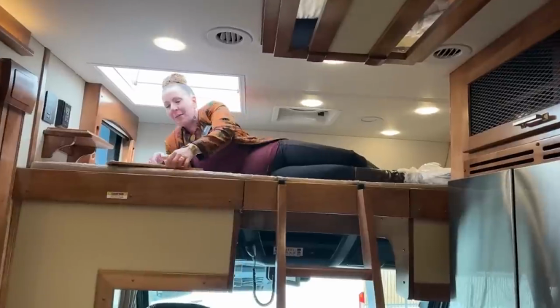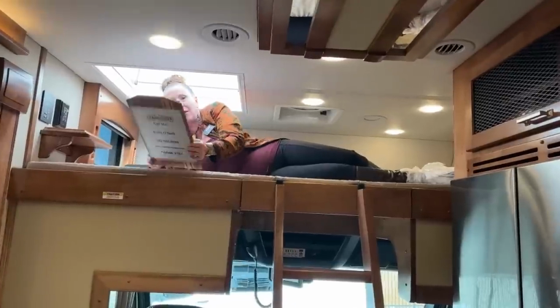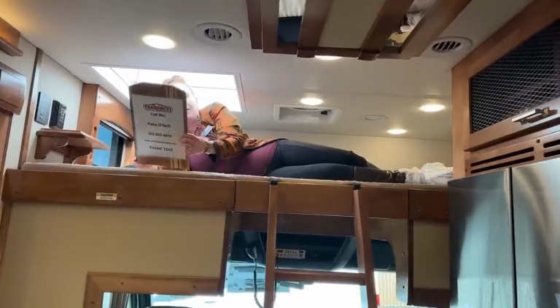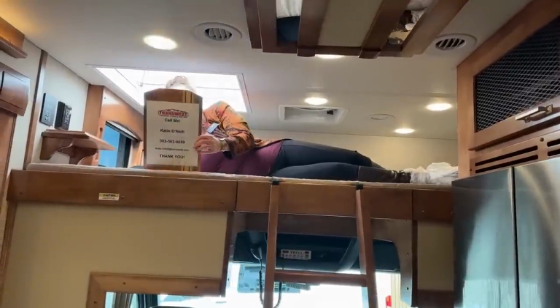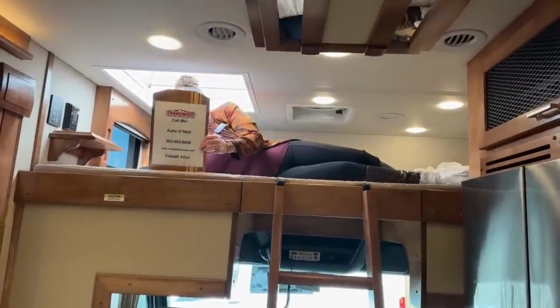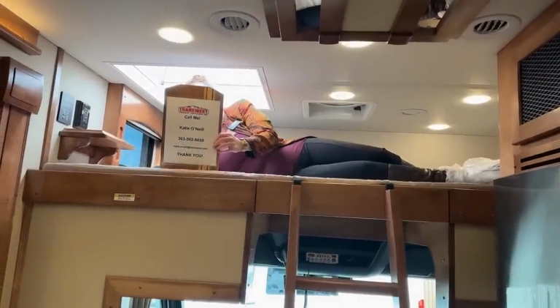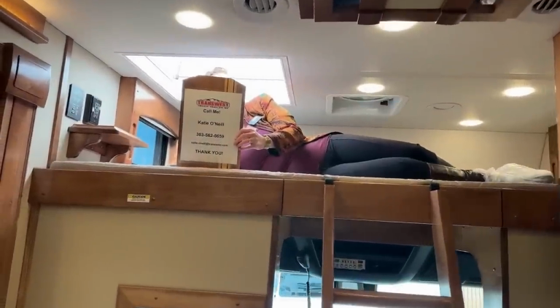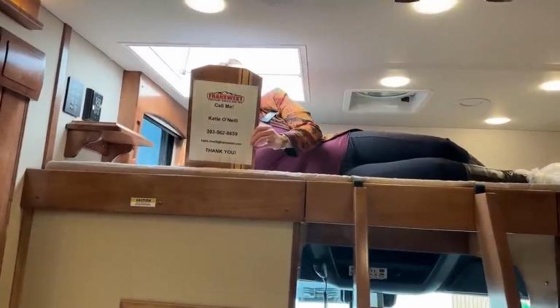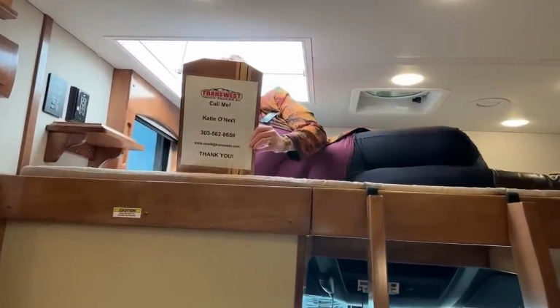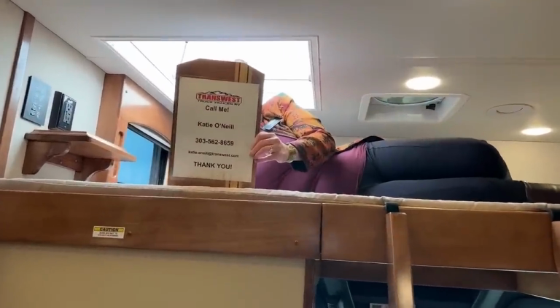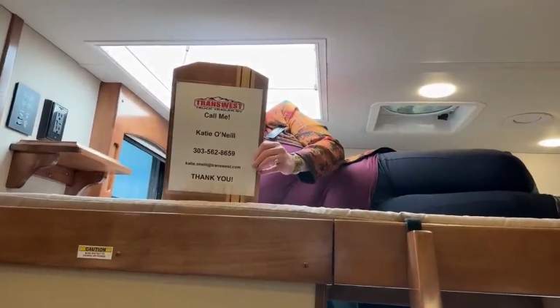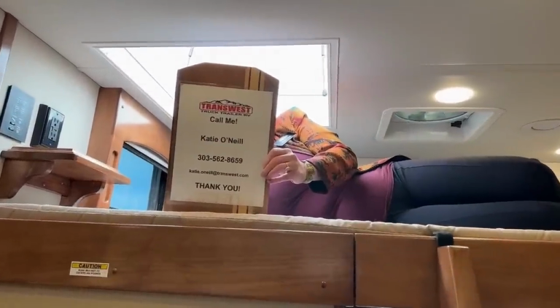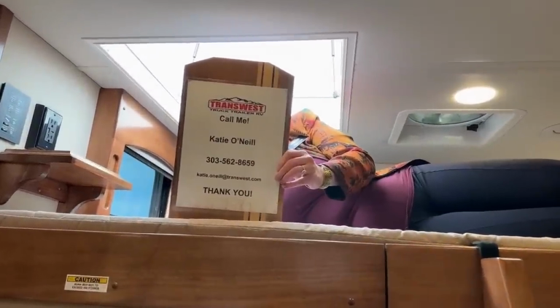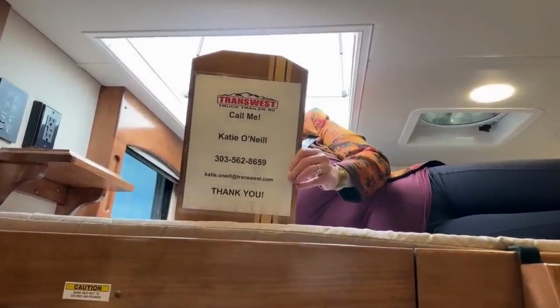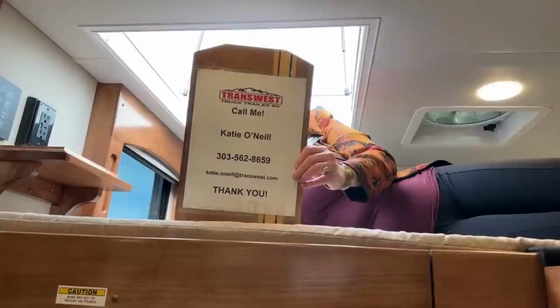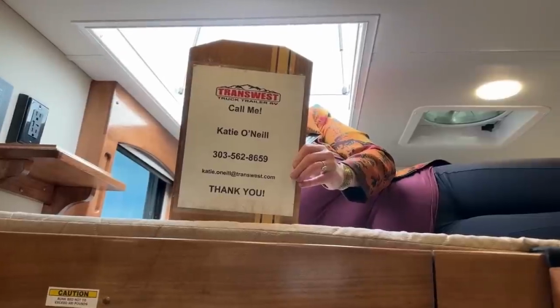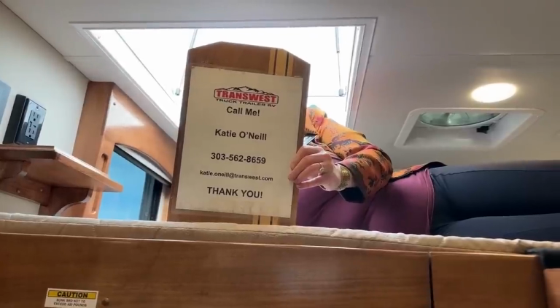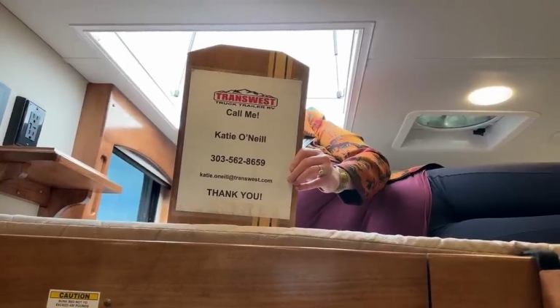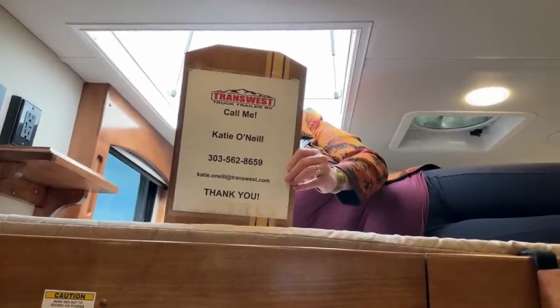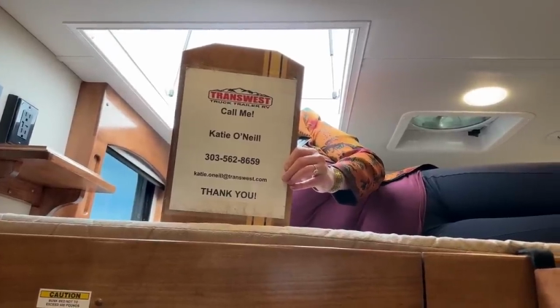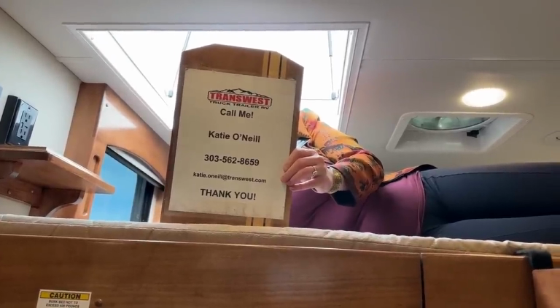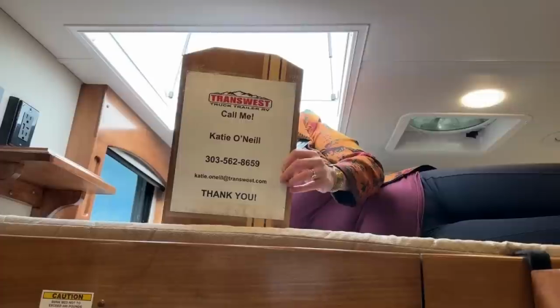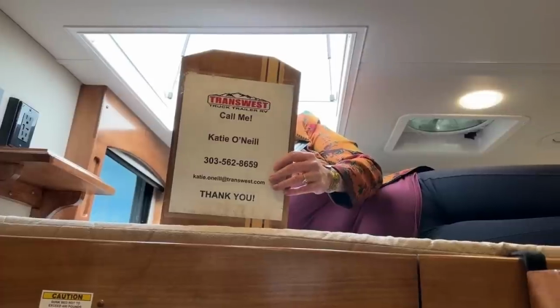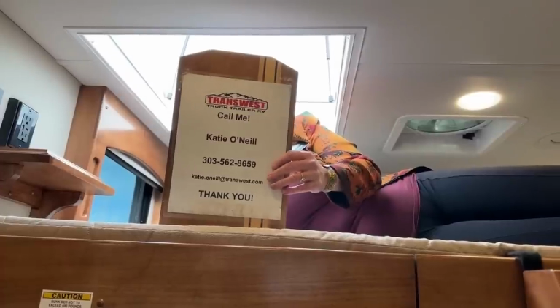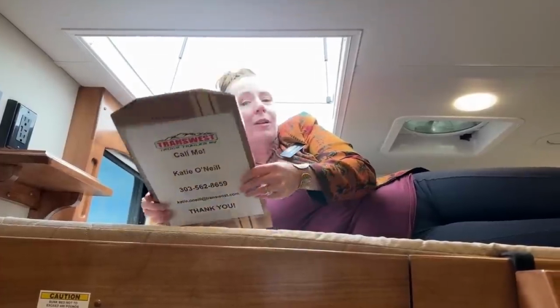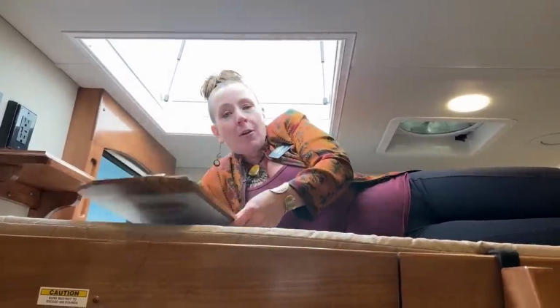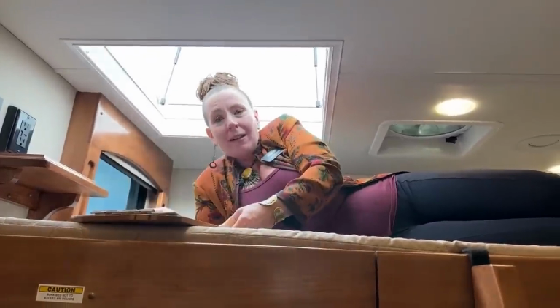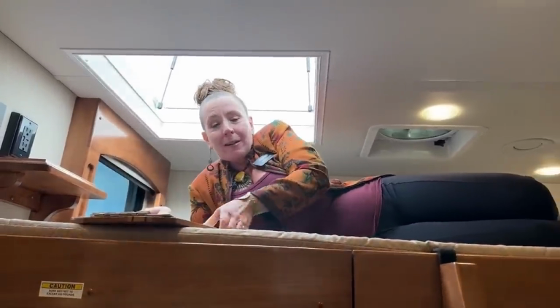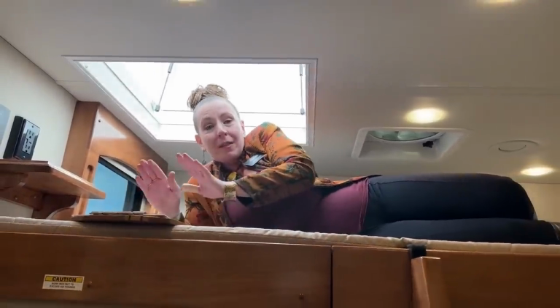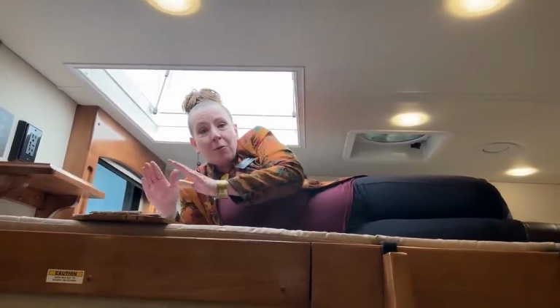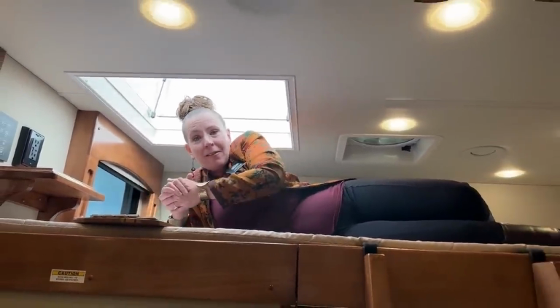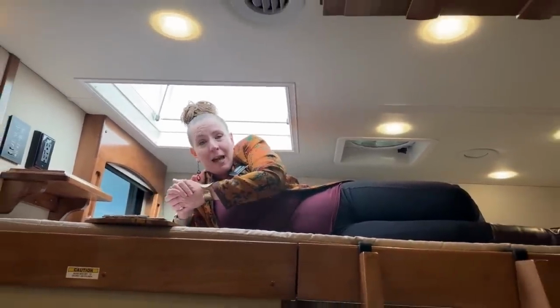My name is Katie O'Neill. You can find me at 303-562-8659. Today we are looking at a 2023 Renegade Classic. This is a 45 CBF.